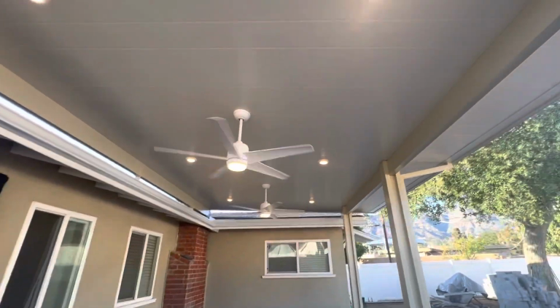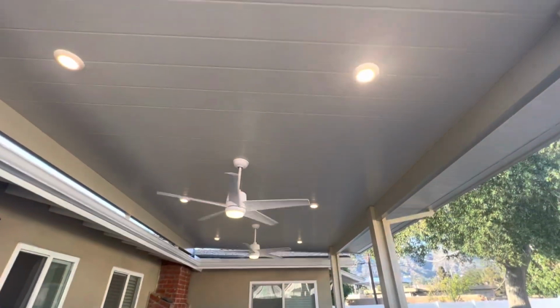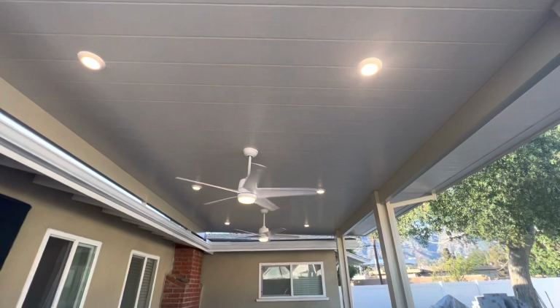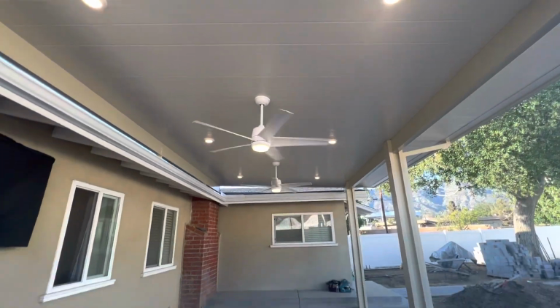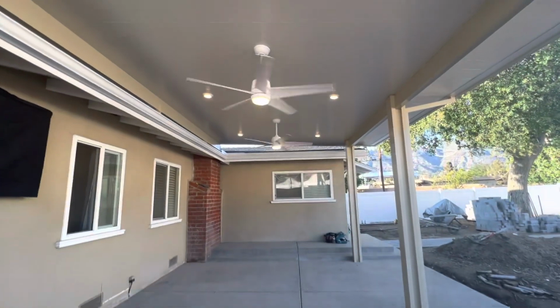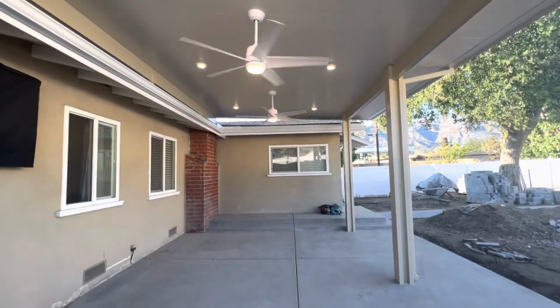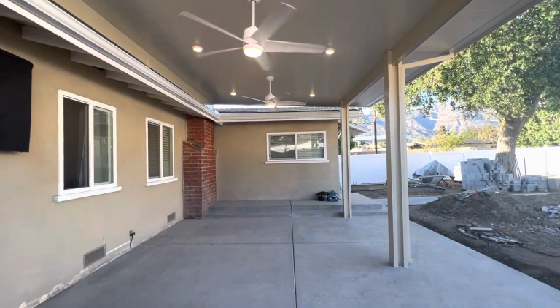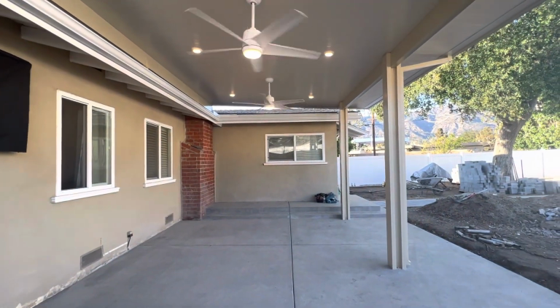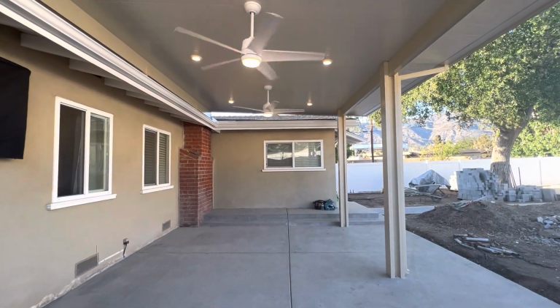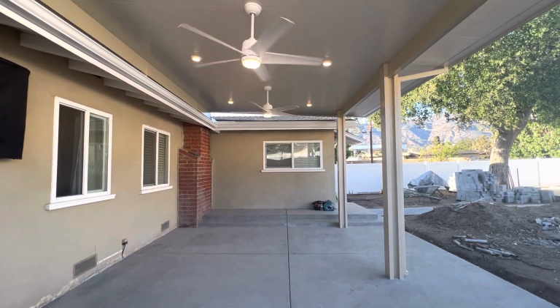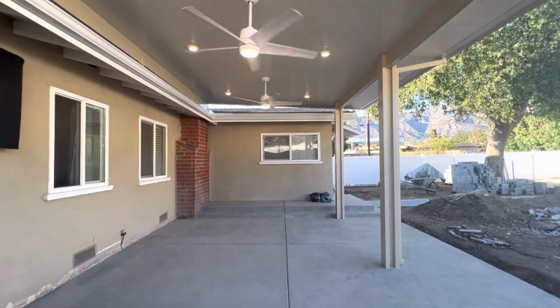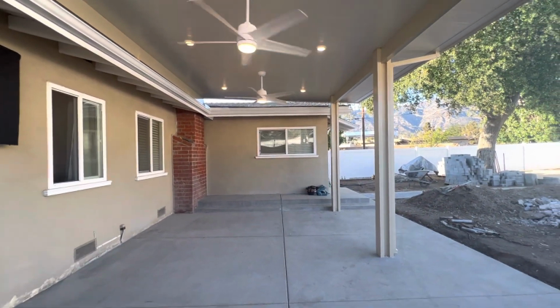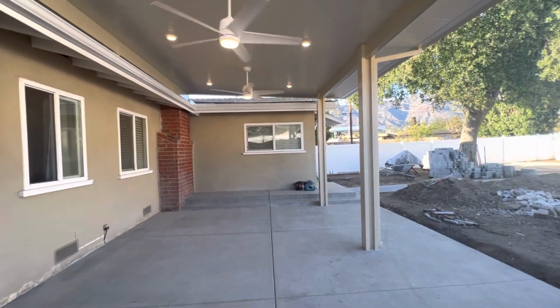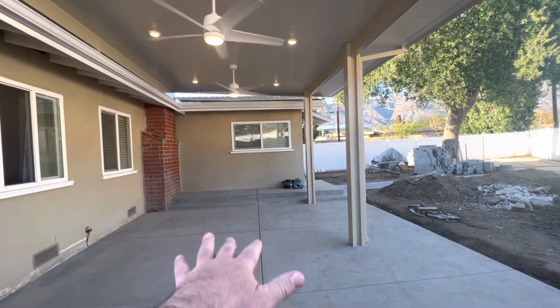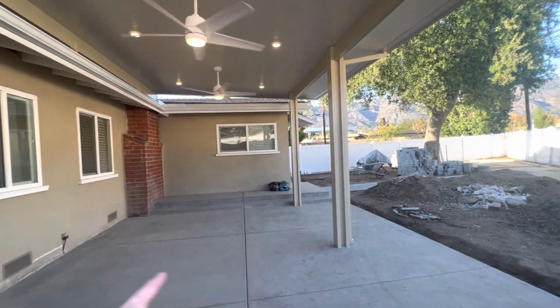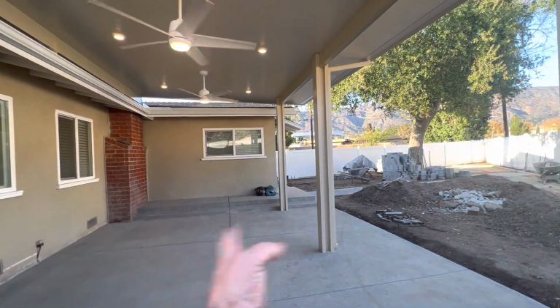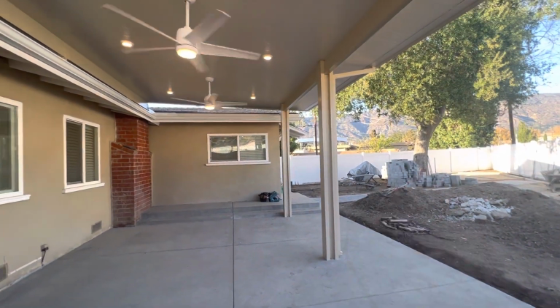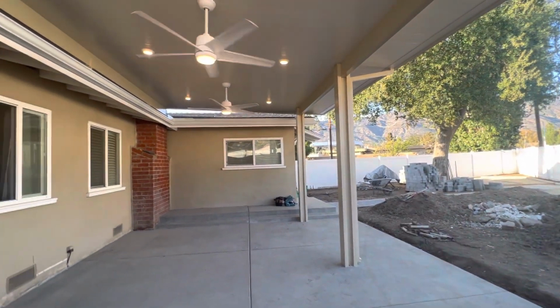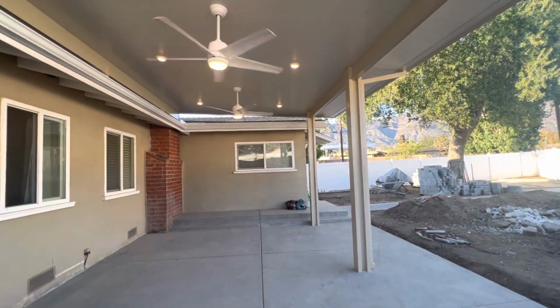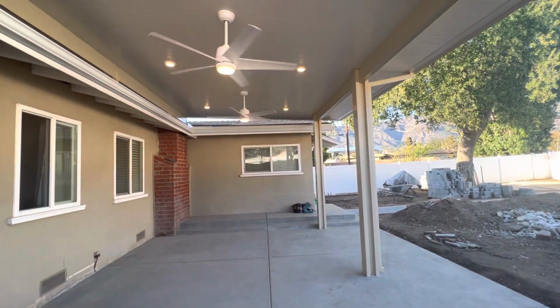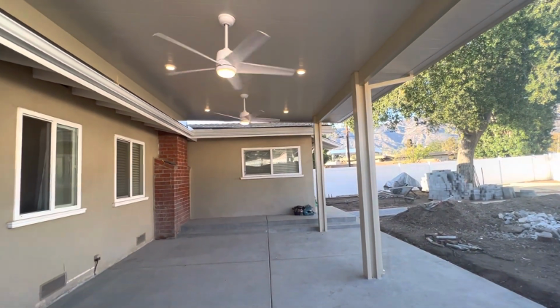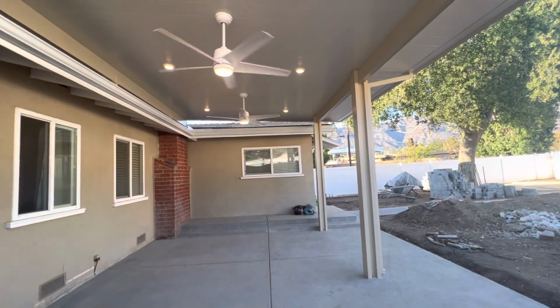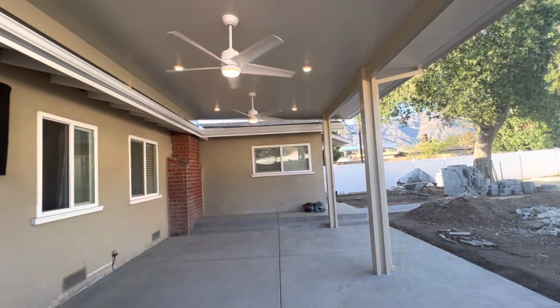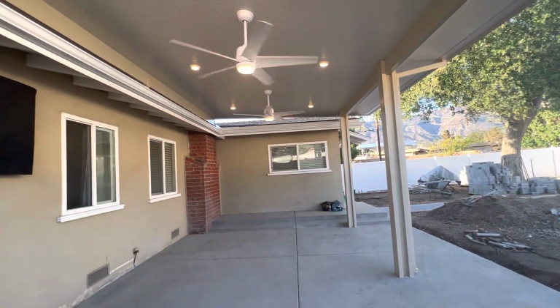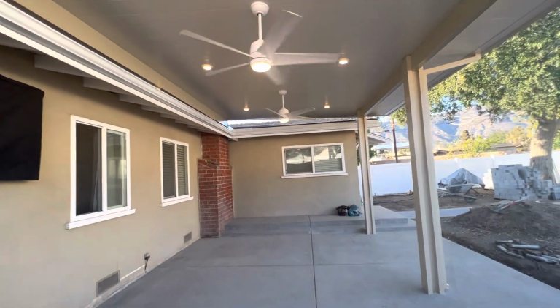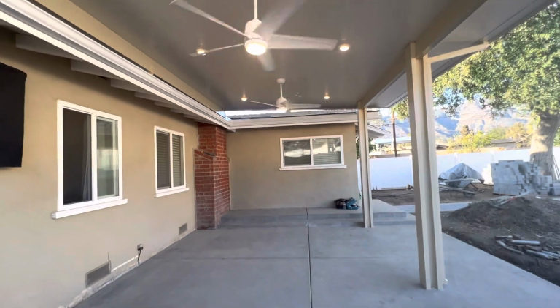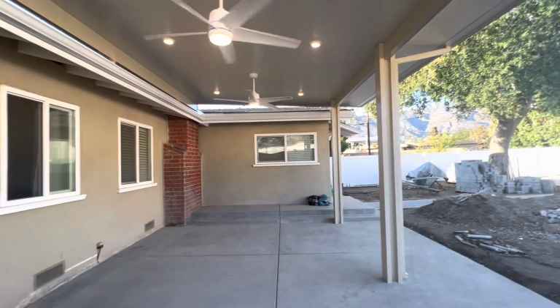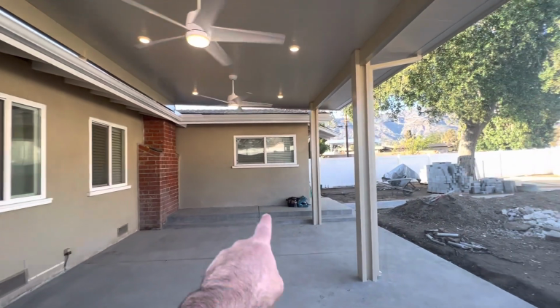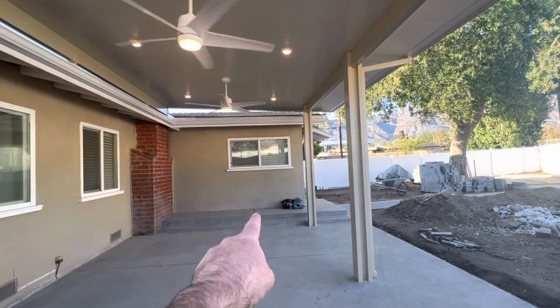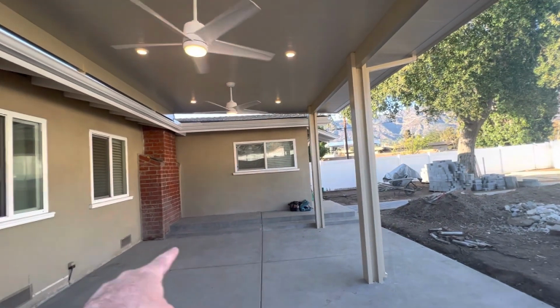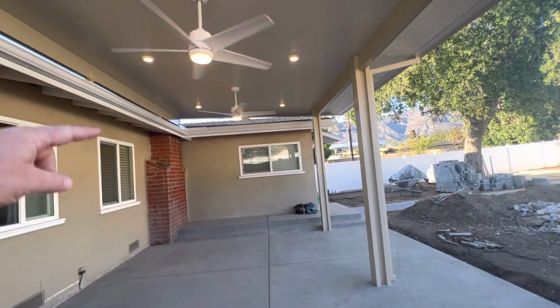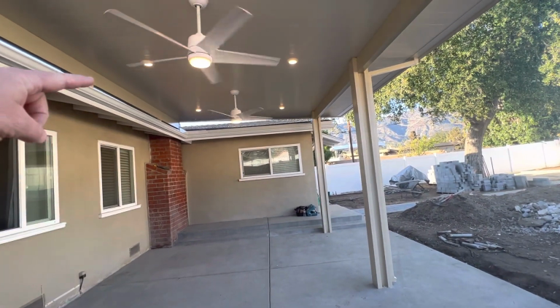There you go — you got all the LED lights in there. When I first came out, maybe this was older concrete or it was just all dirt, and they were getting ready to redo their backyard. The beauty about this one and the roof mount is because of the raised foundation.